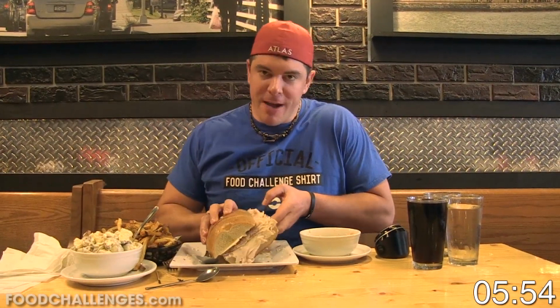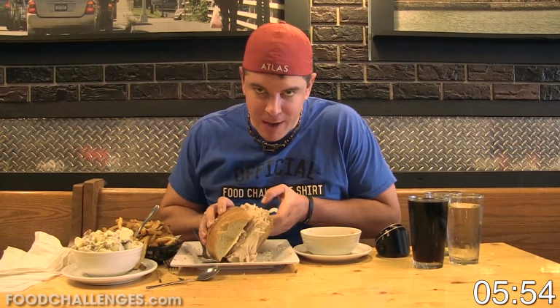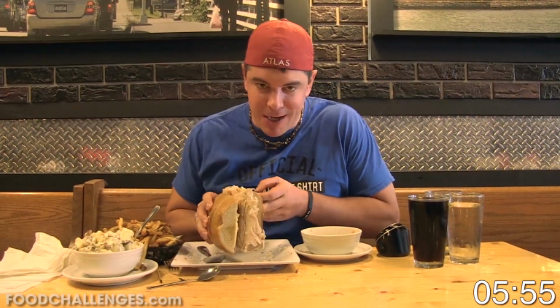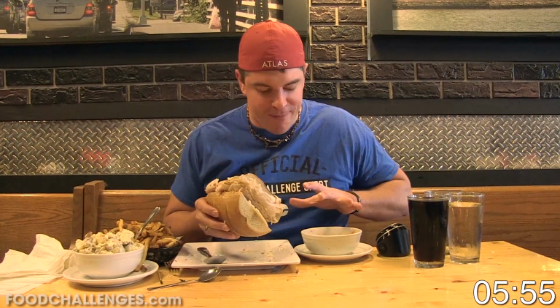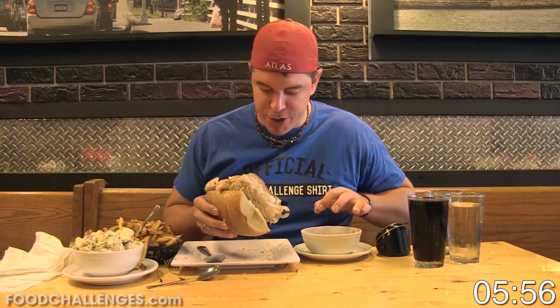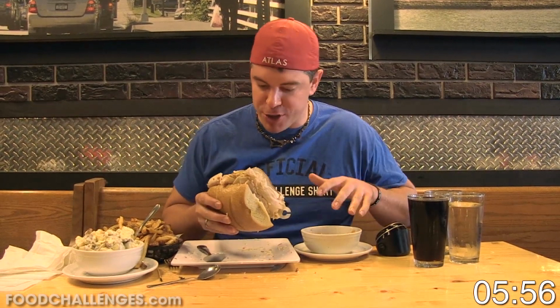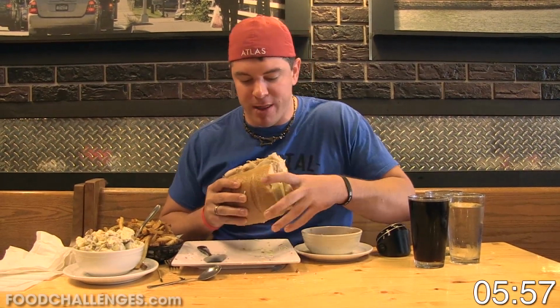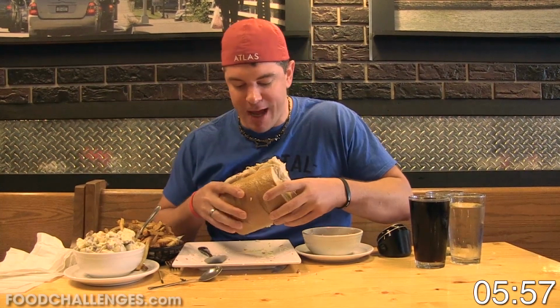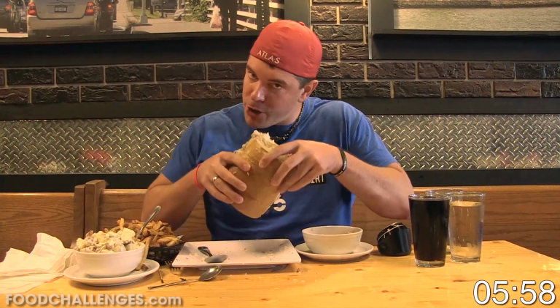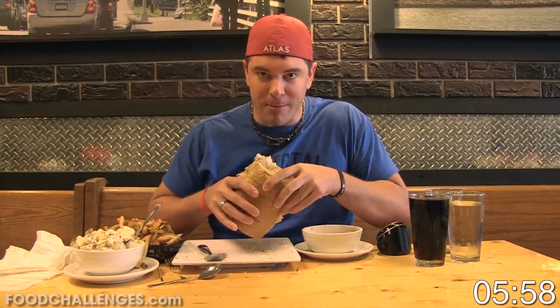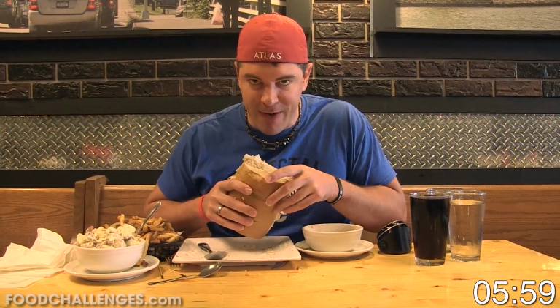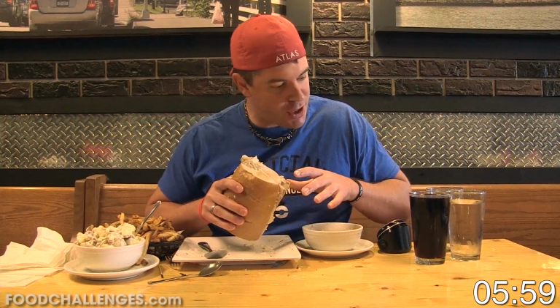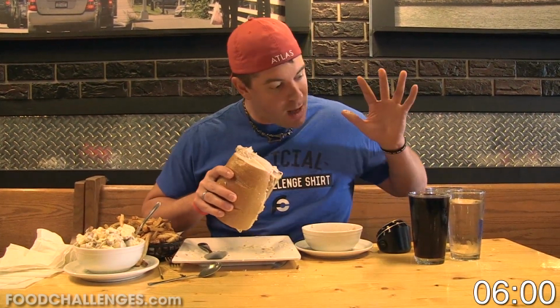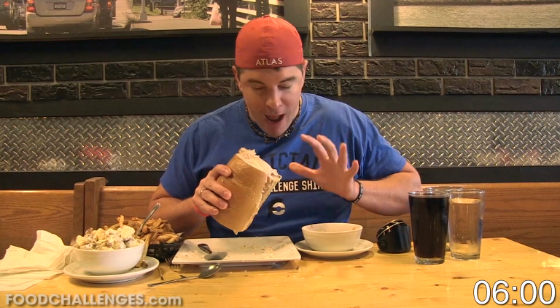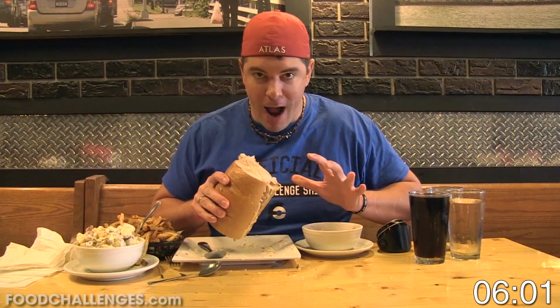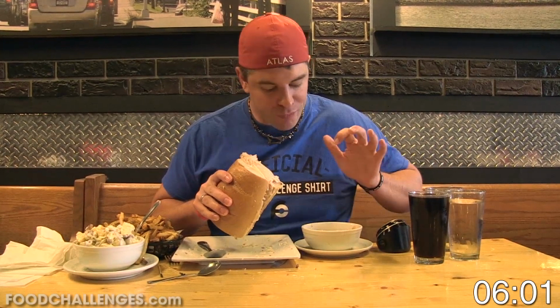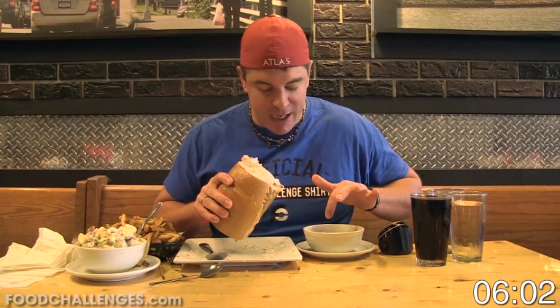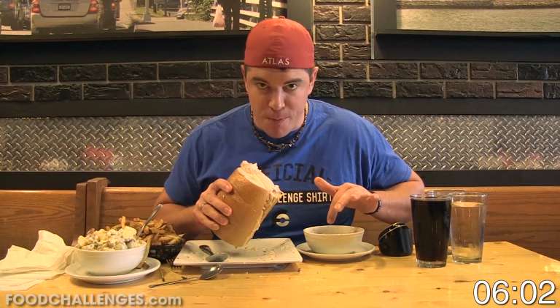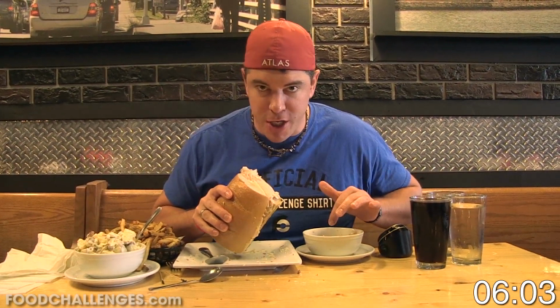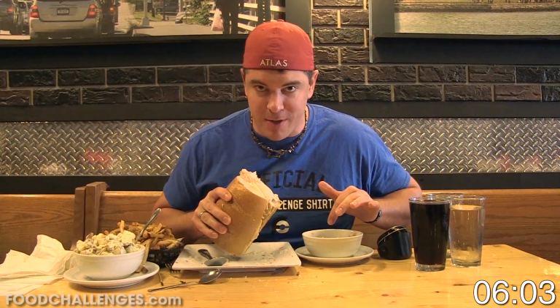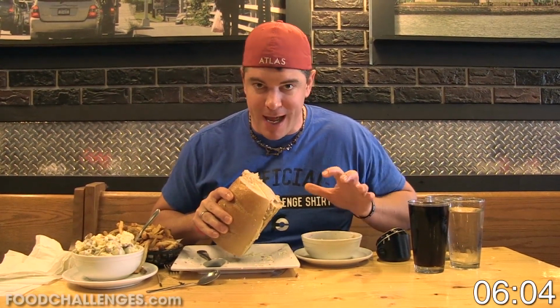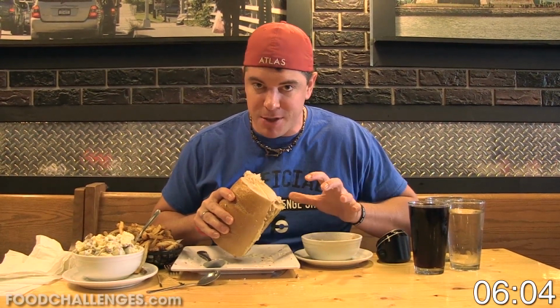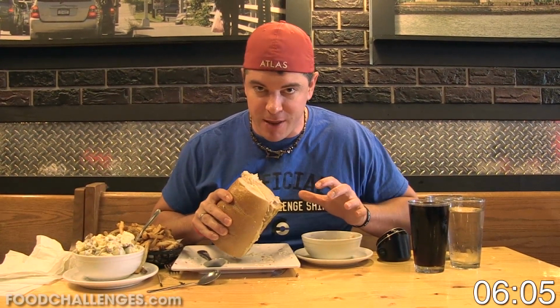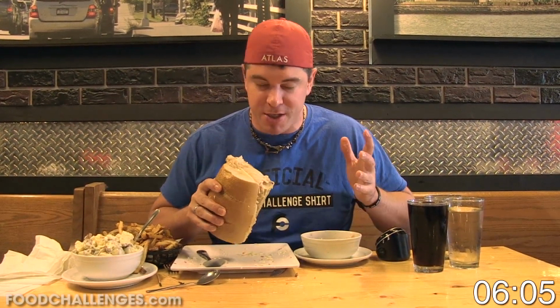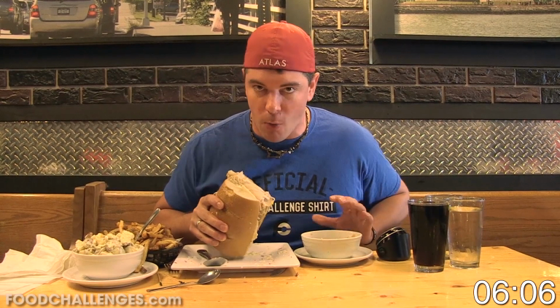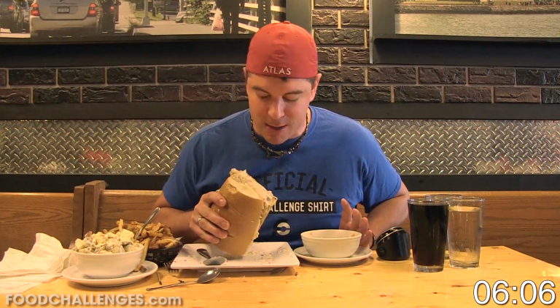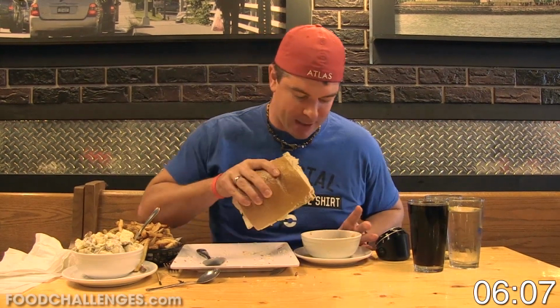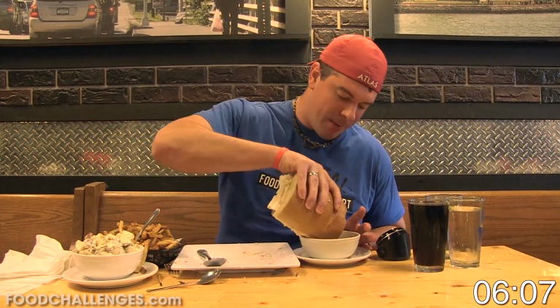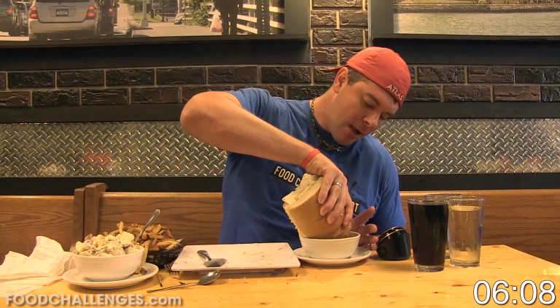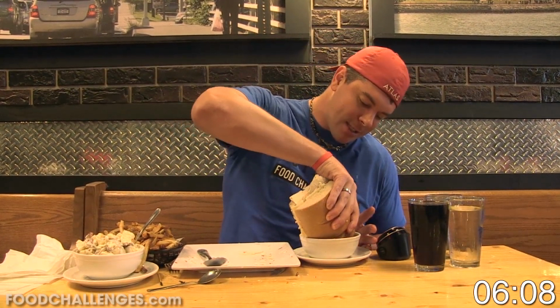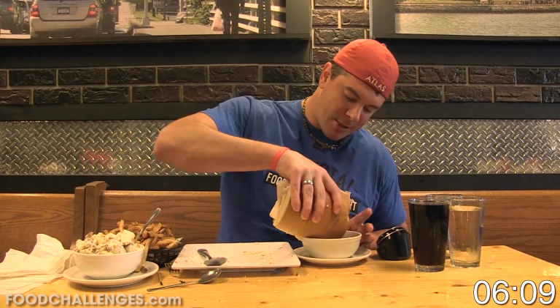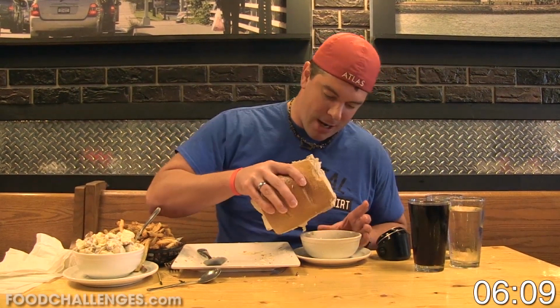If your challenge allows you to have au jus or soup, you're welcome to take advantage of it. Dunking in soup or au jus is much different than just drinking water. Let's get some of this sandwich down.